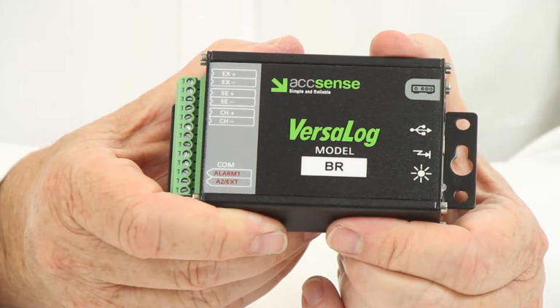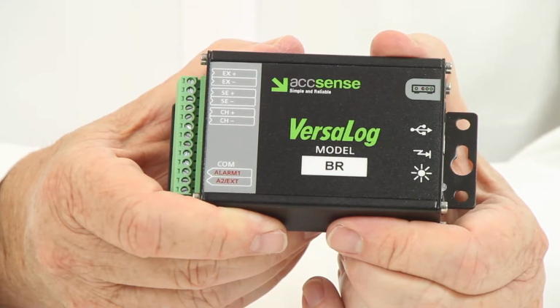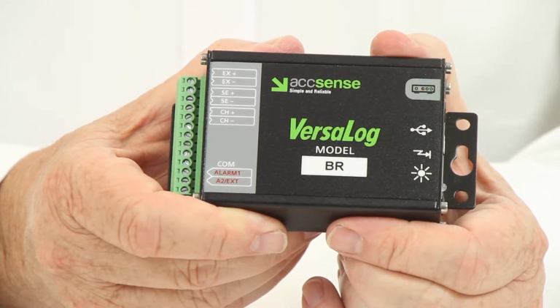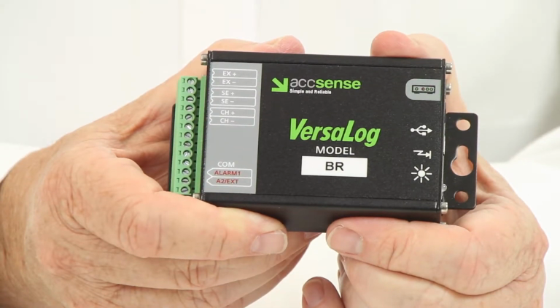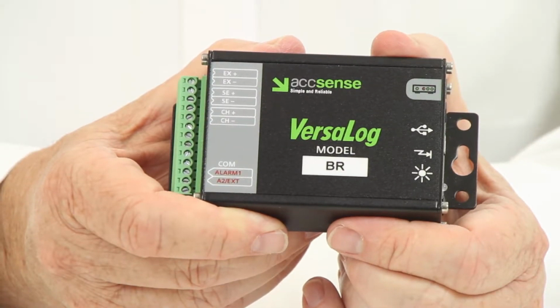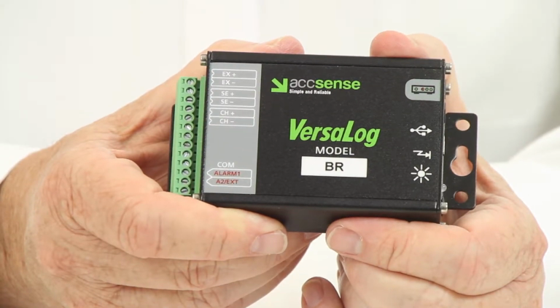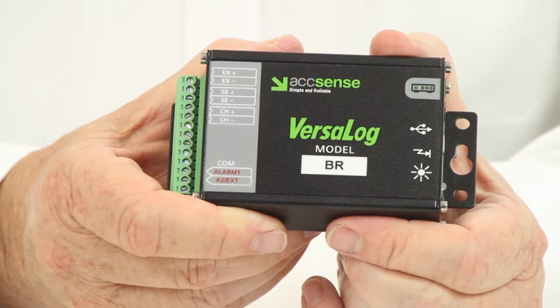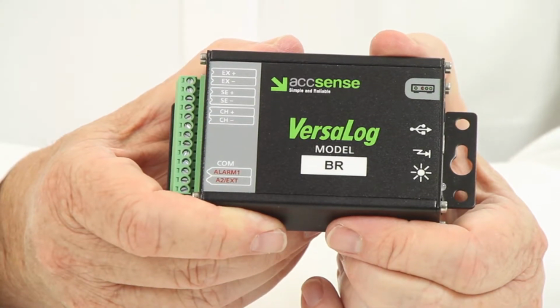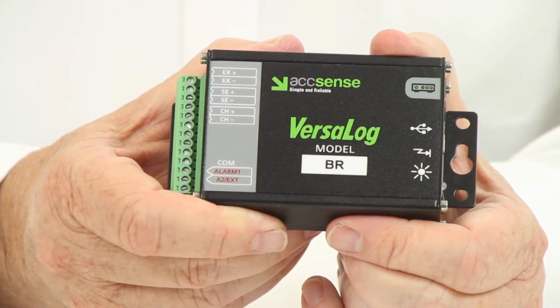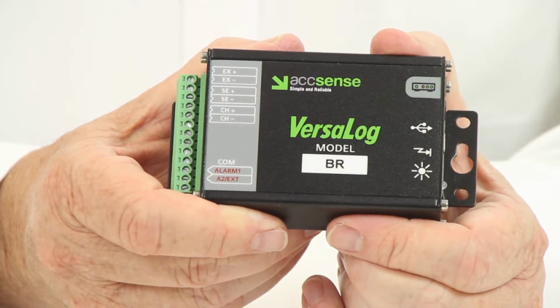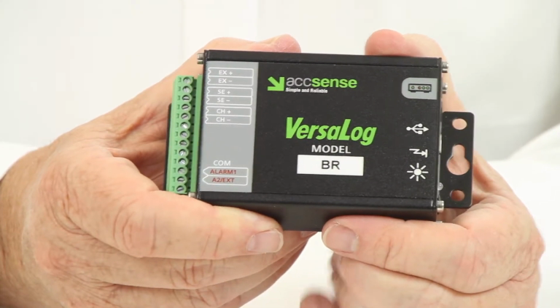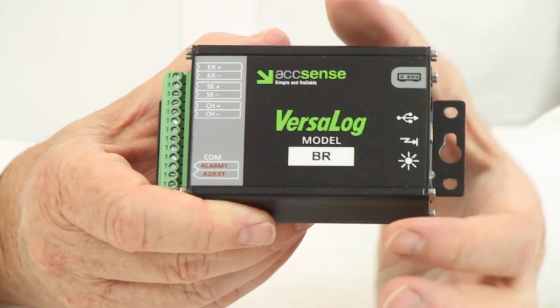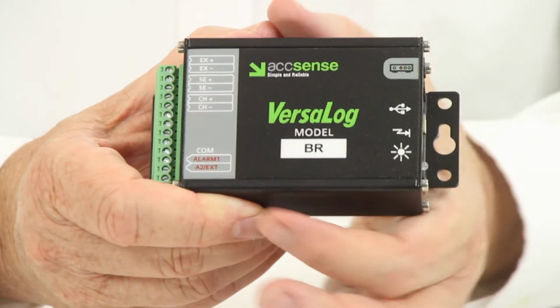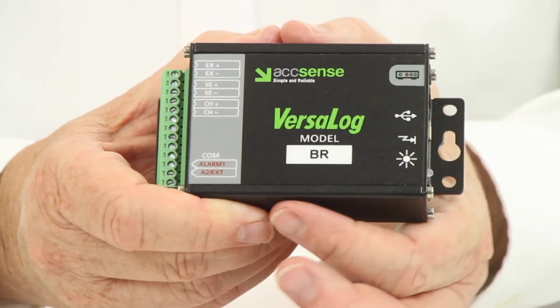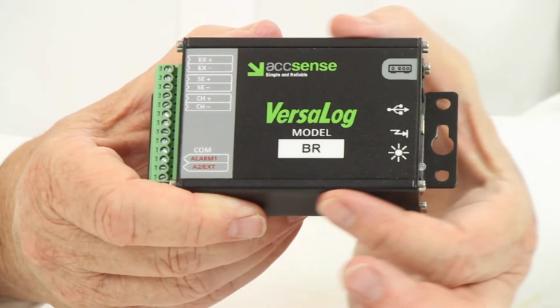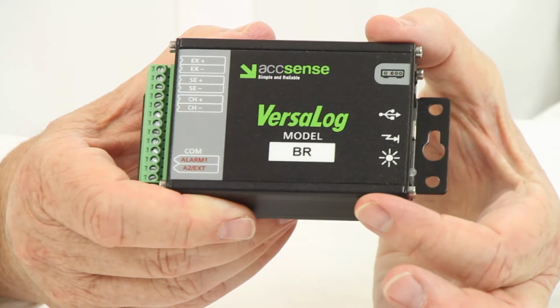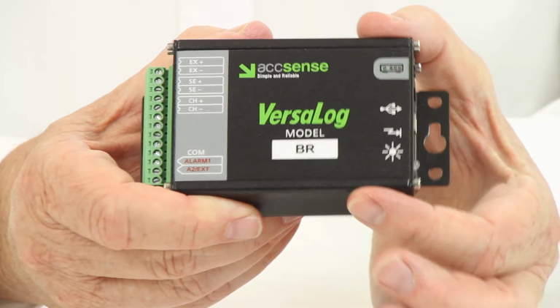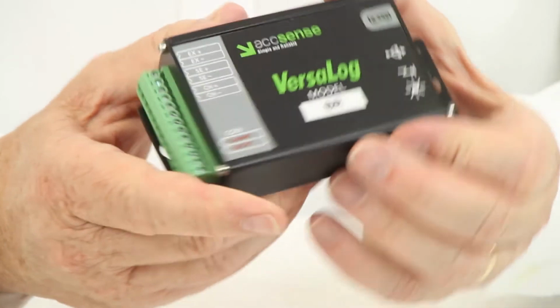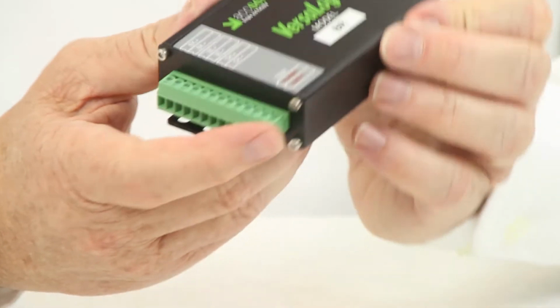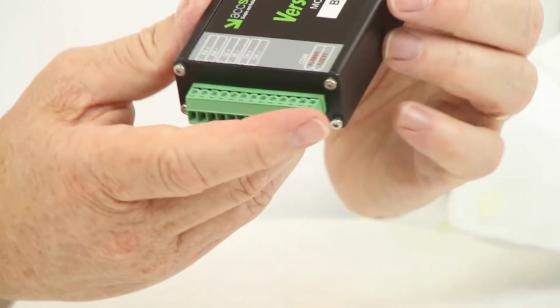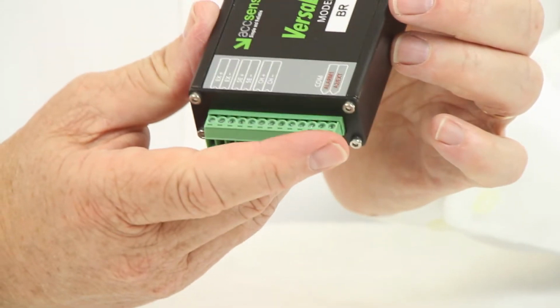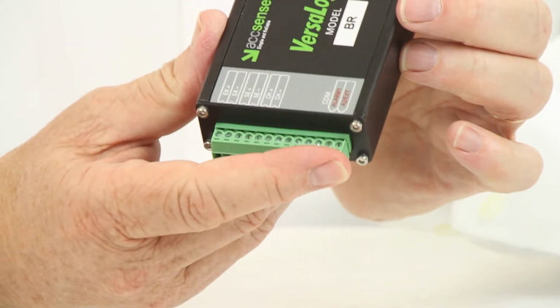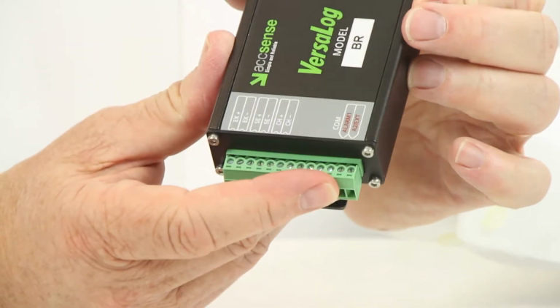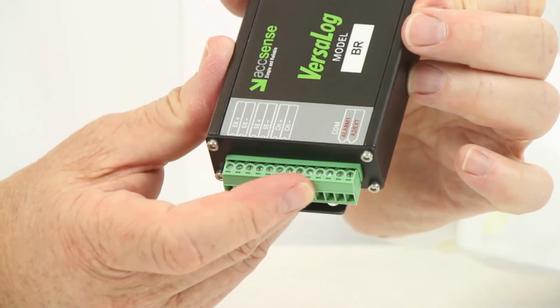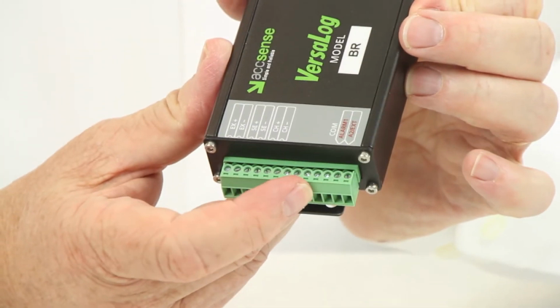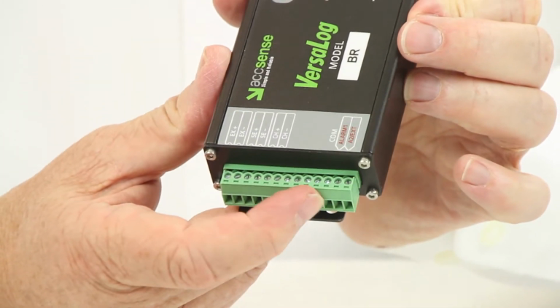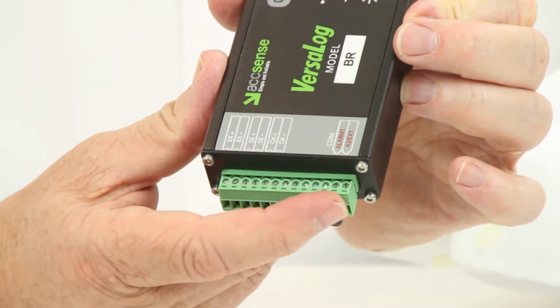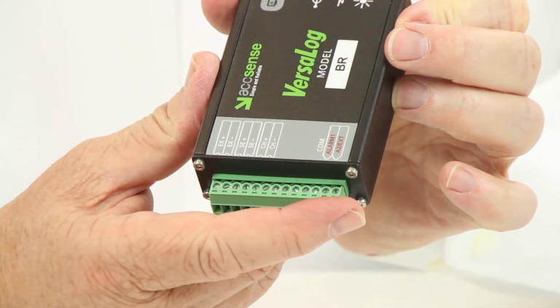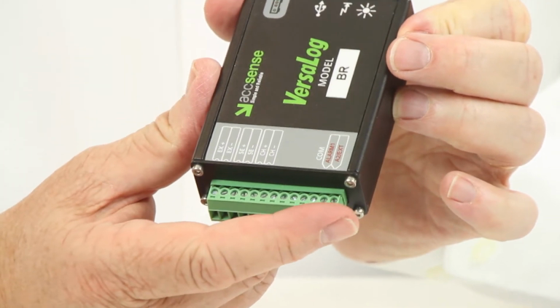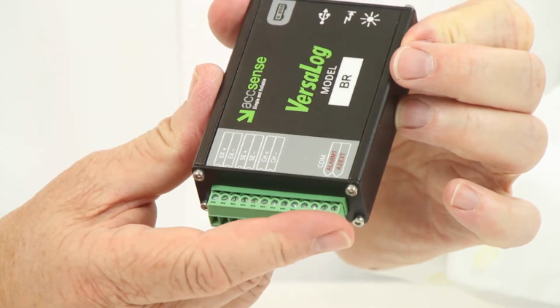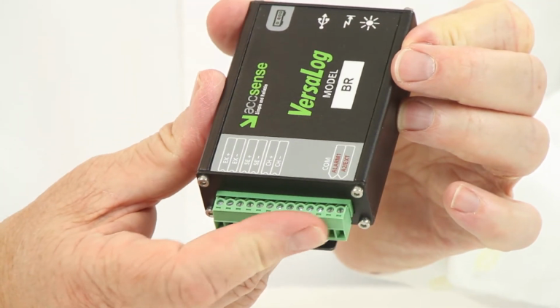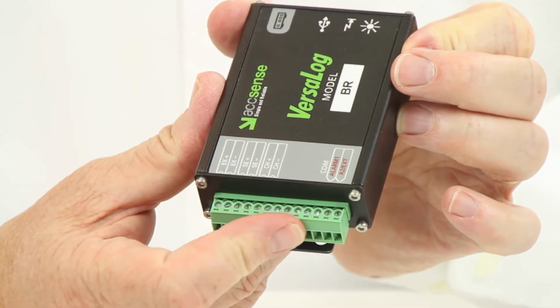A 16-bit analog-to-digital converter, rugged aluminum case with external alarm contact and excitation output is also included.